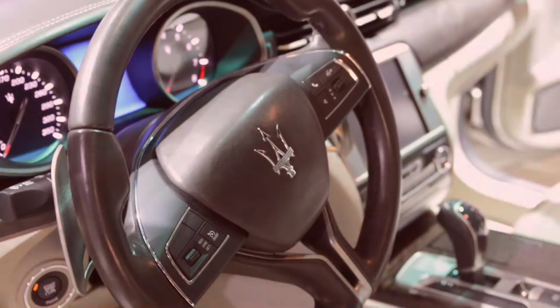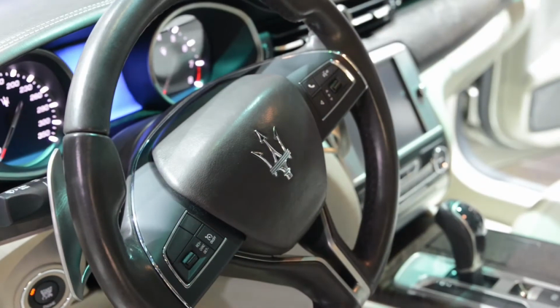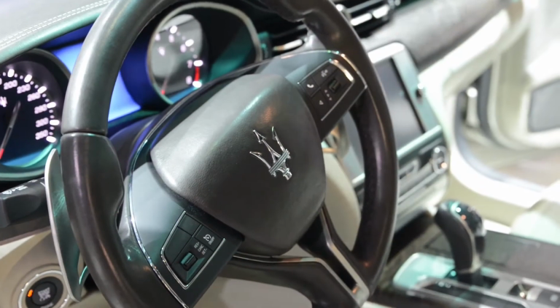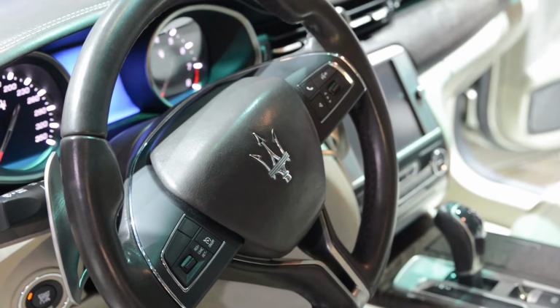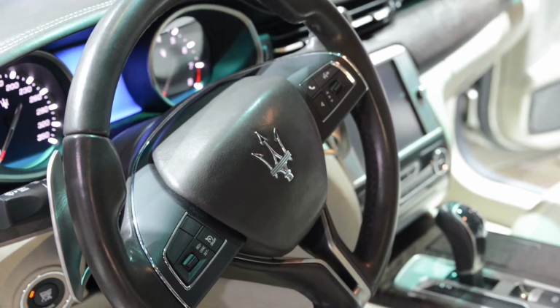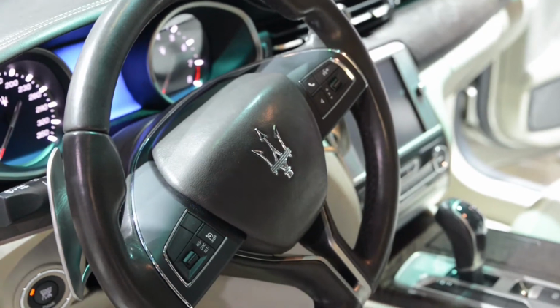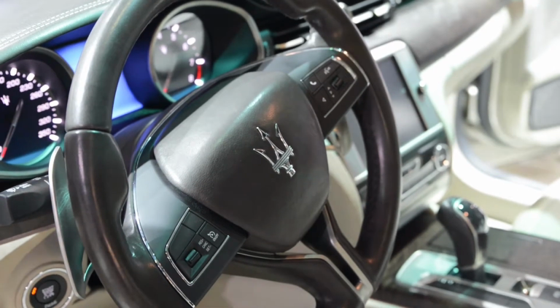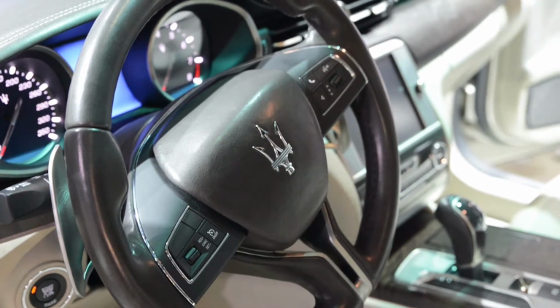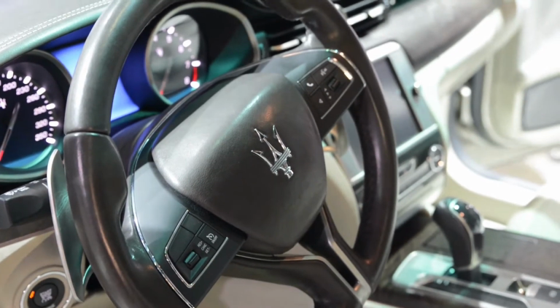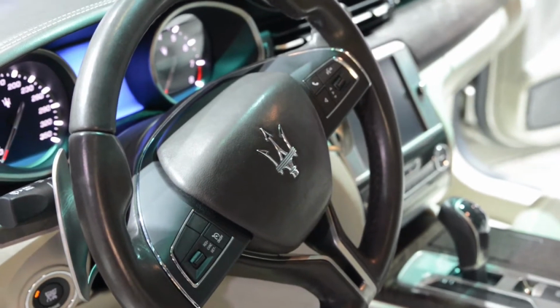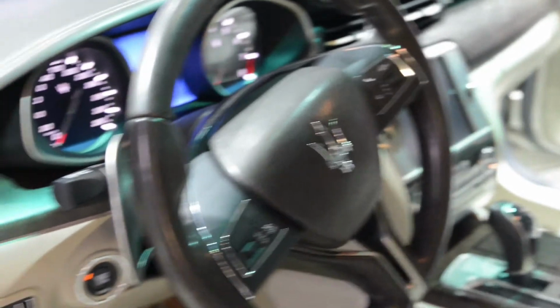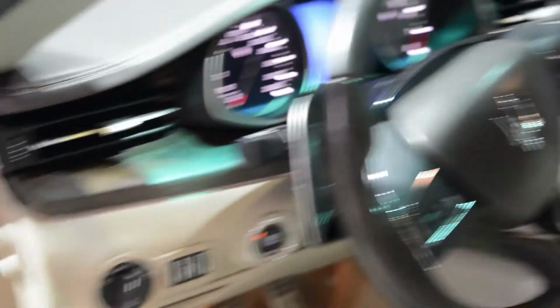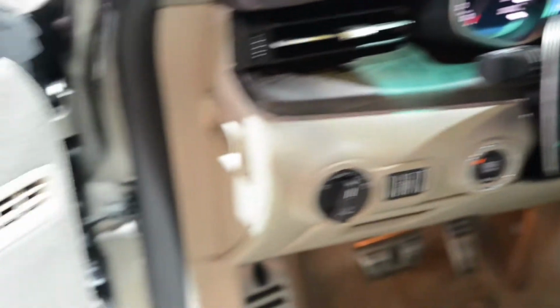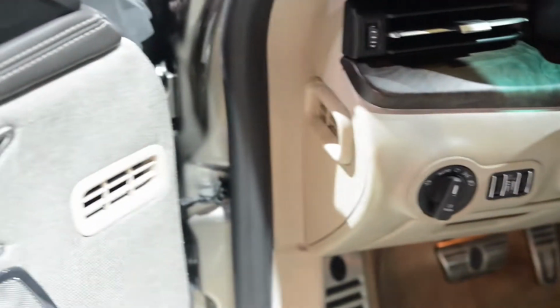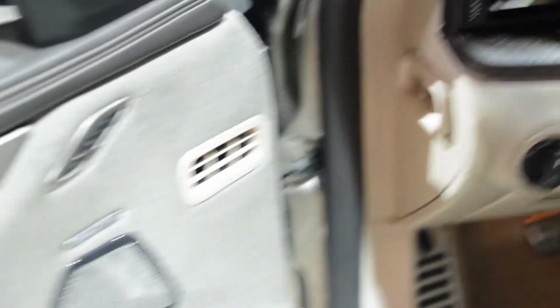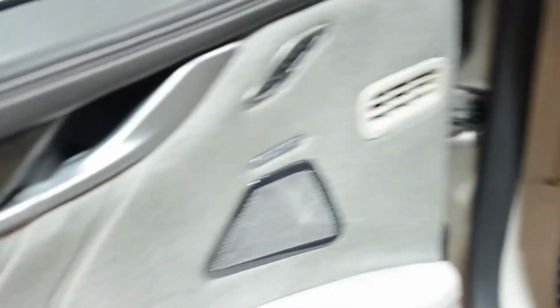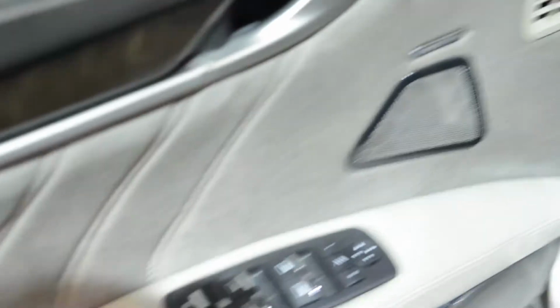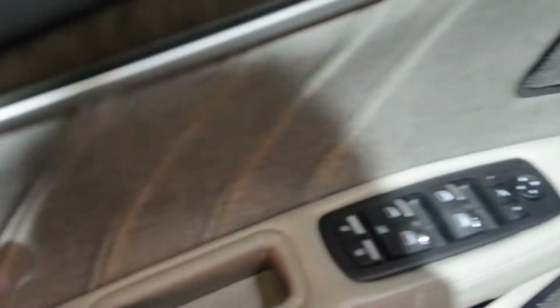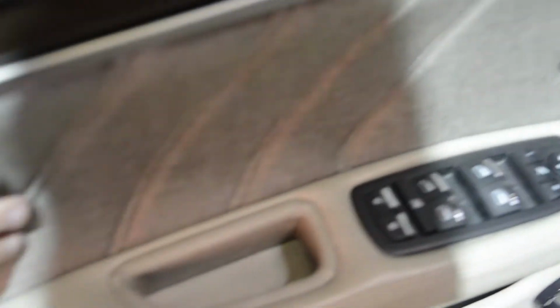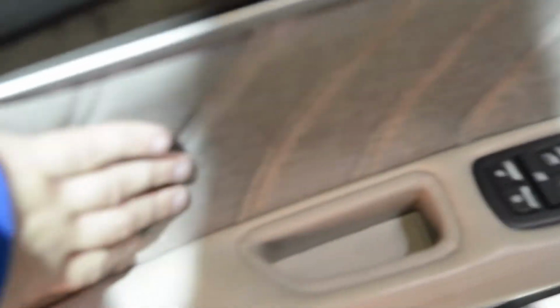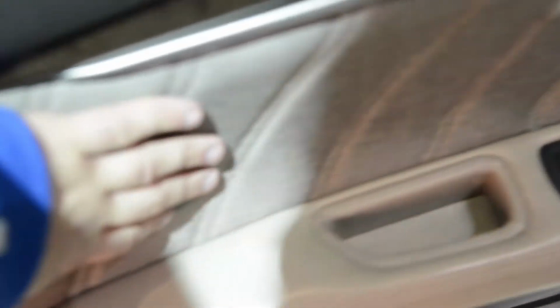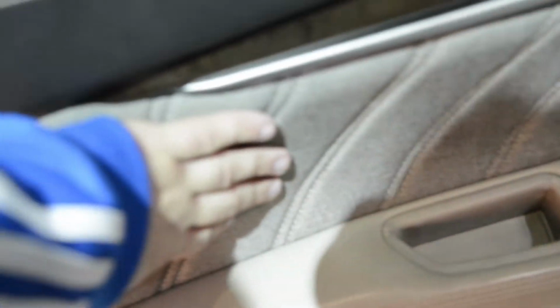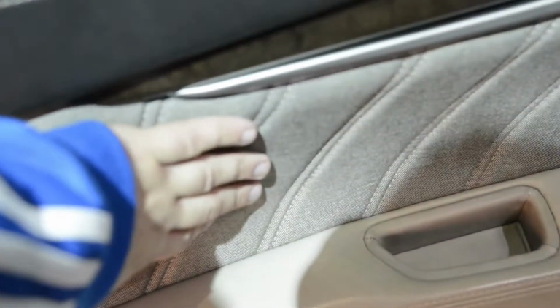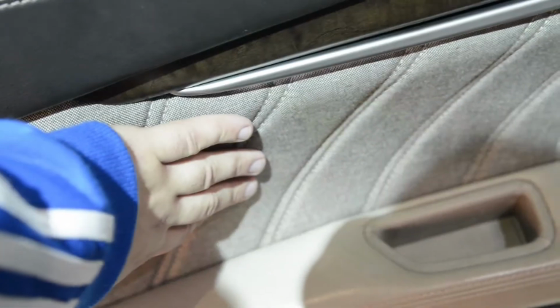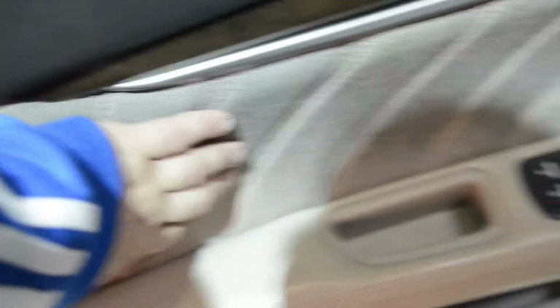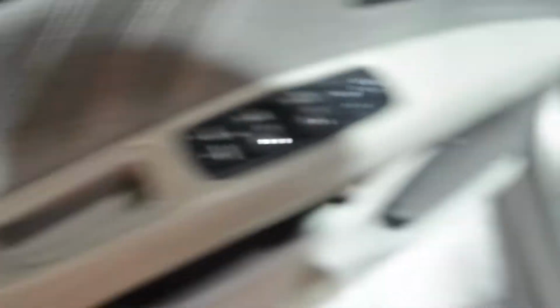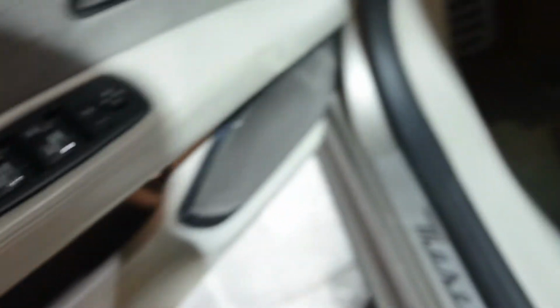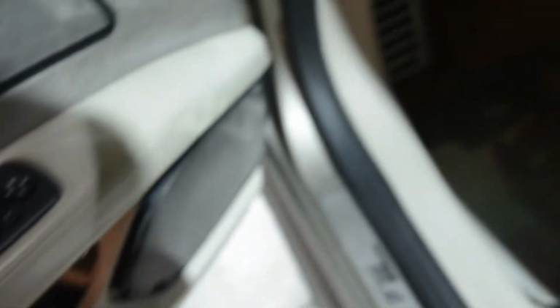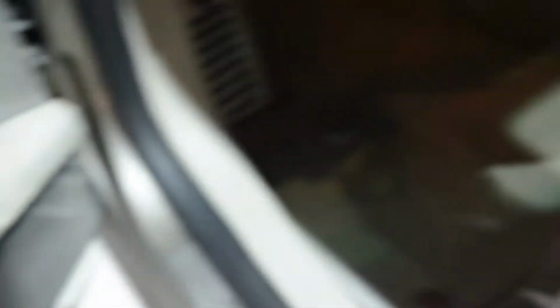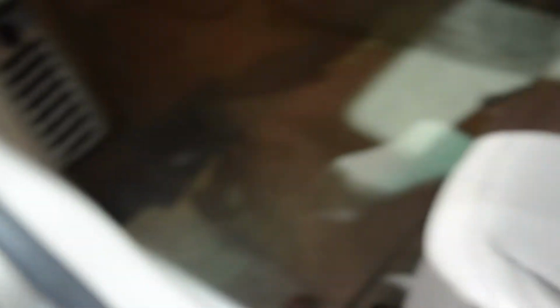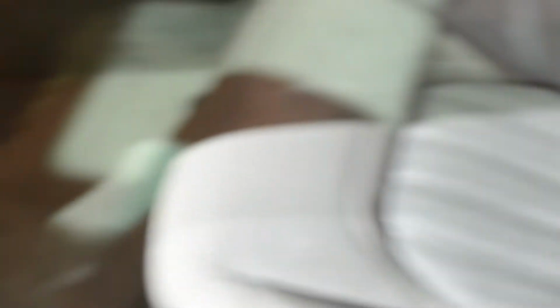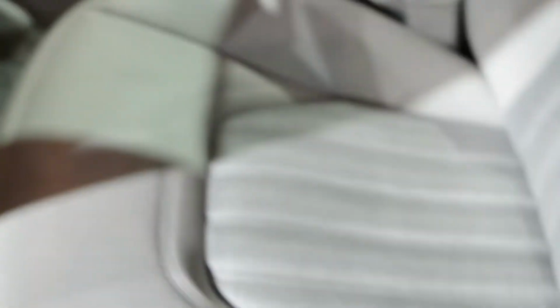This is the new Quattro Fortes from Maserati, the Xenia edition. As you can see, the interior is all made of Xenia suit material. It's actually really, really soft and comfortable.